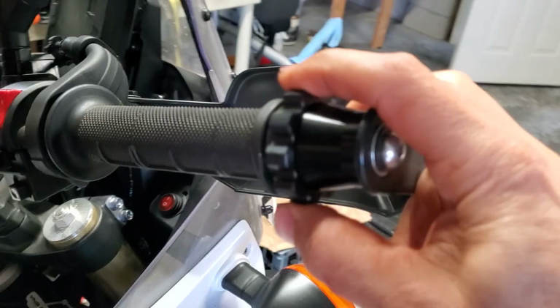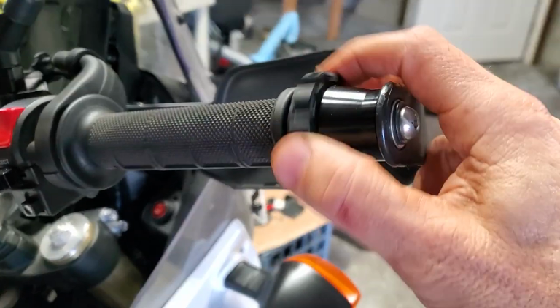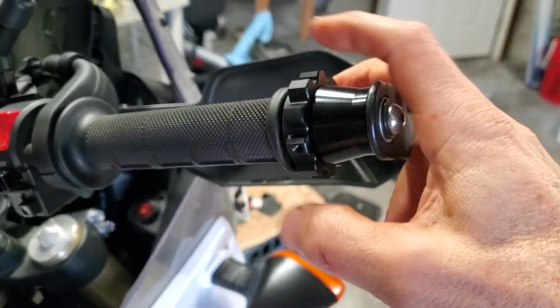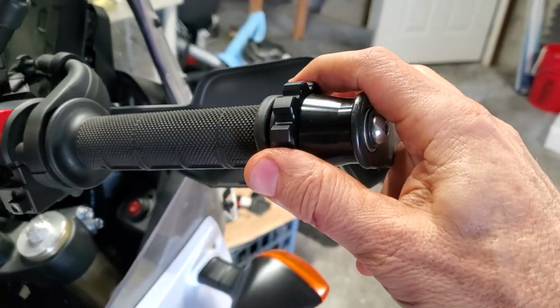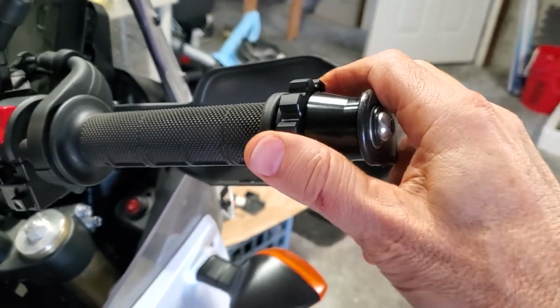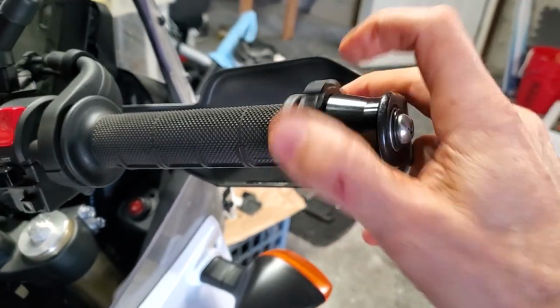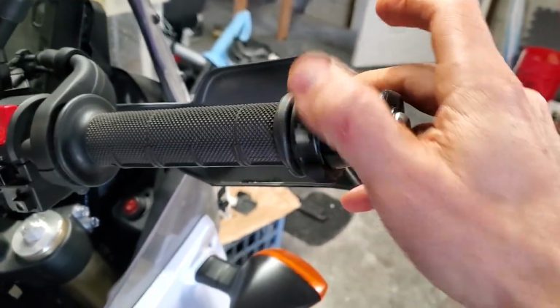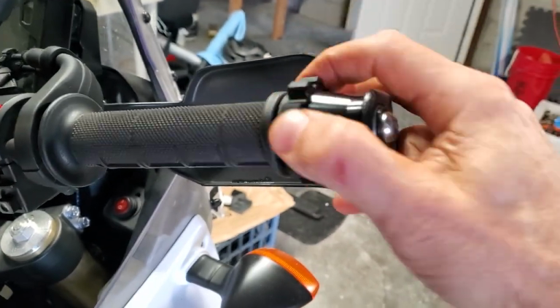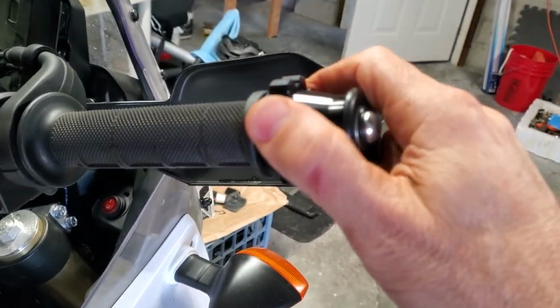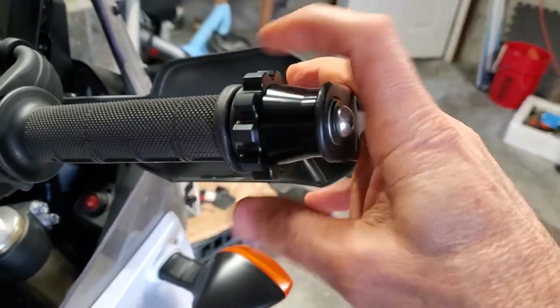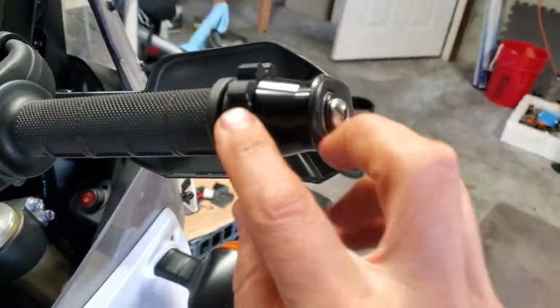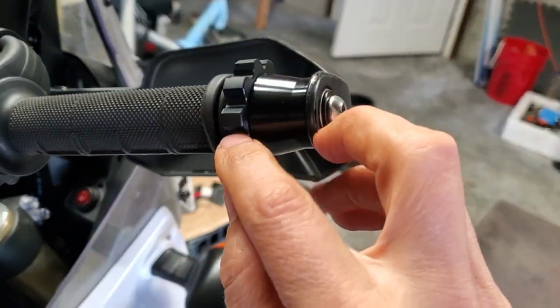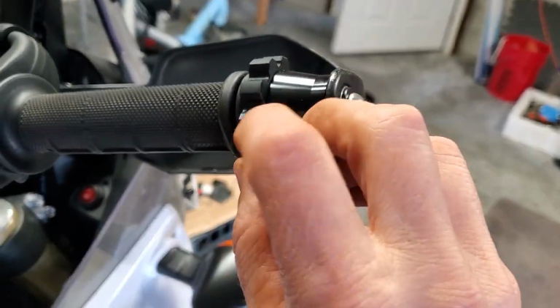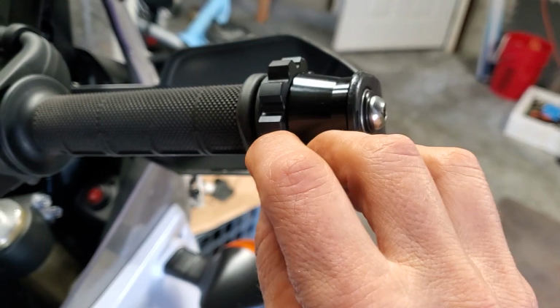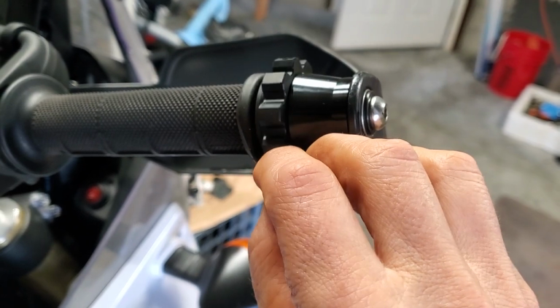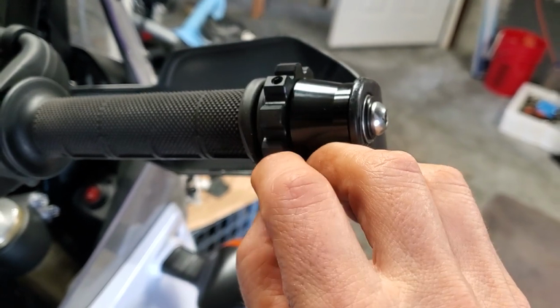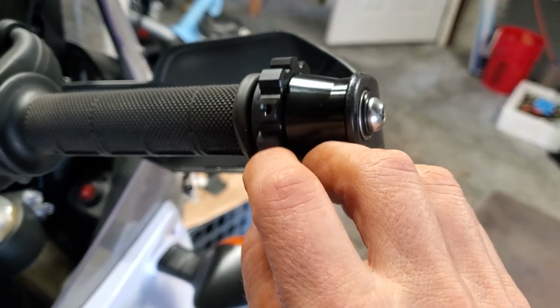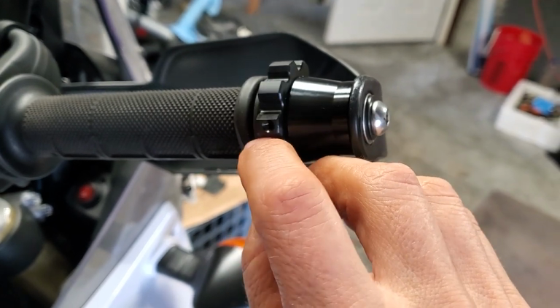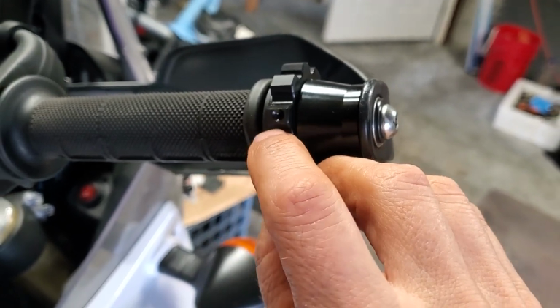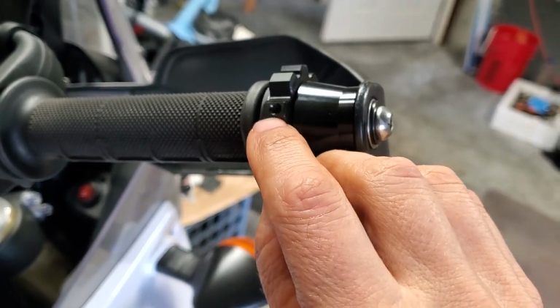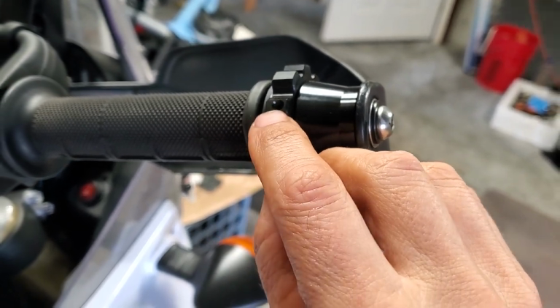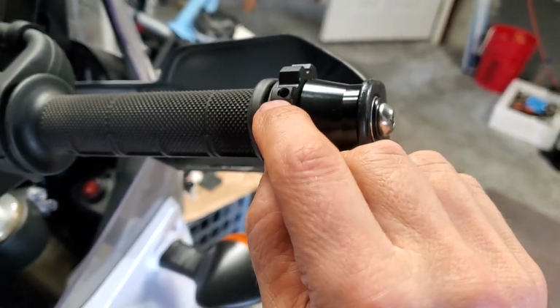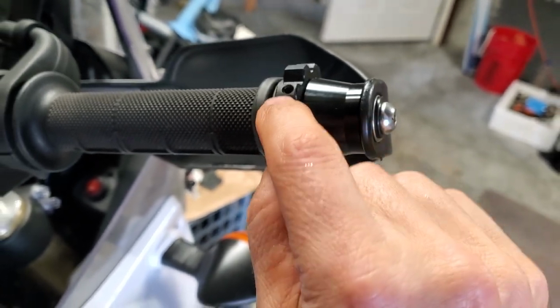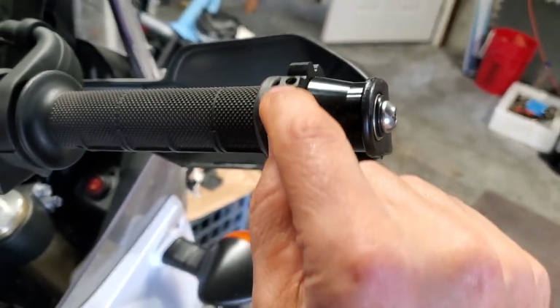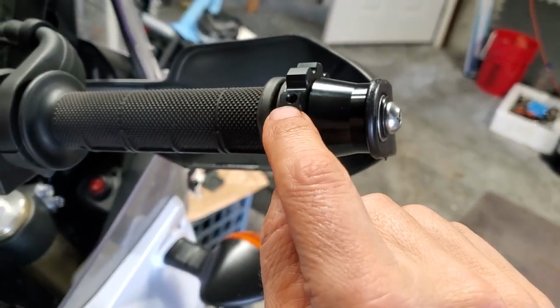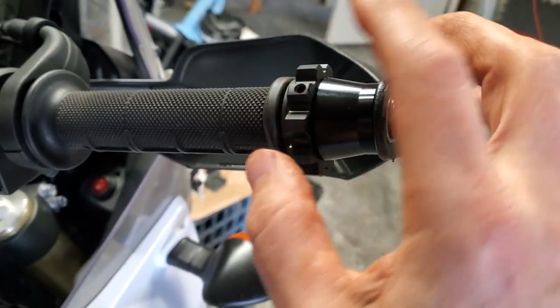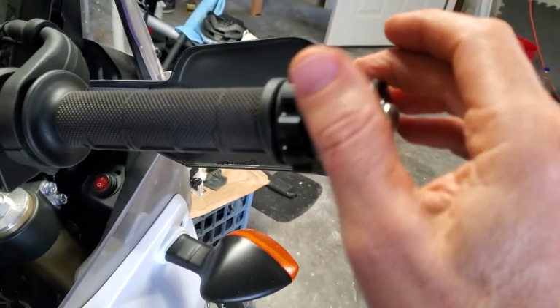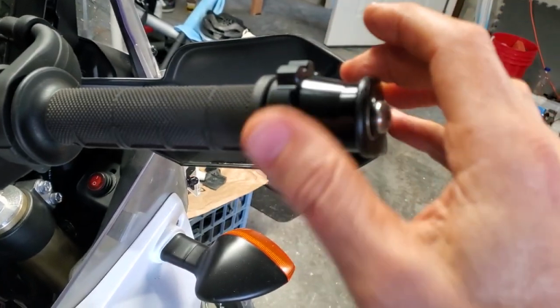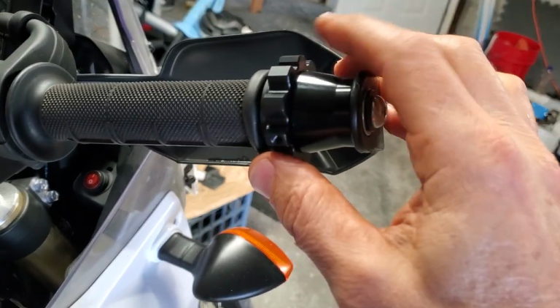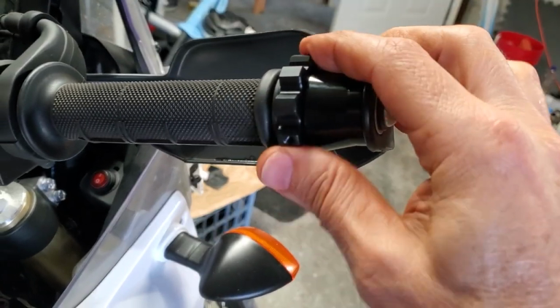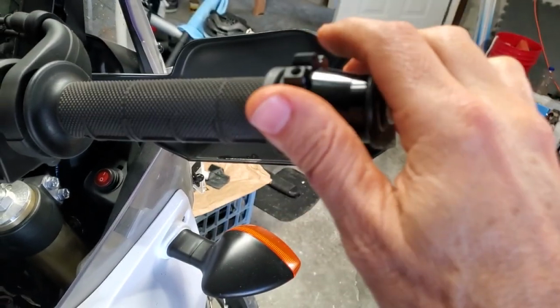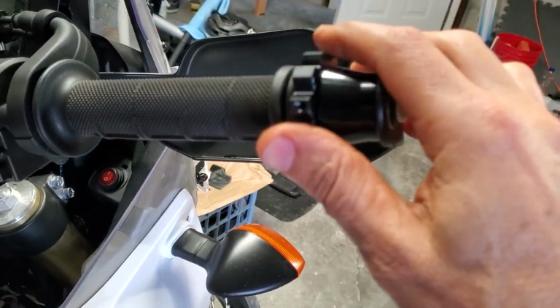So far I like the idea of it. It's pretty simple. It comes with another locking — those little tiny set screws that go in this hole to tighten it up and give it some tension, which I may do, but right now I don't think I need it.